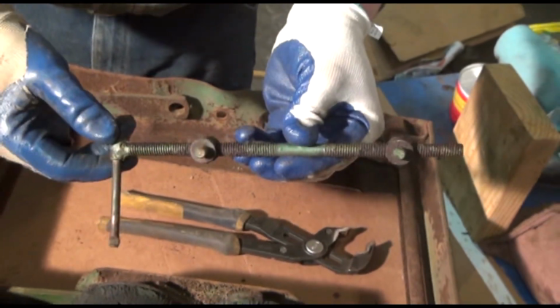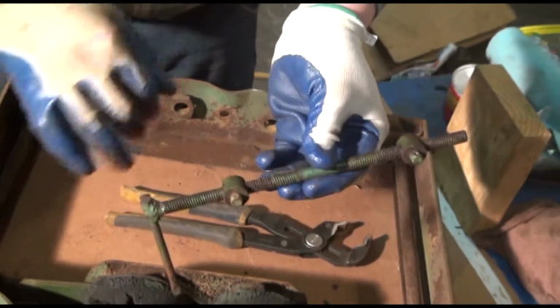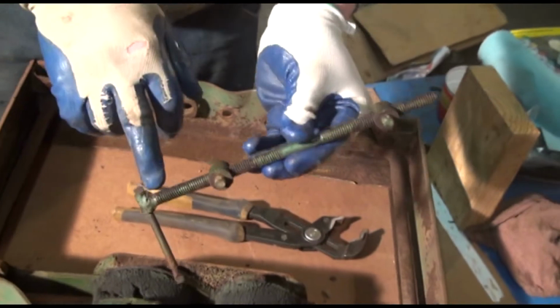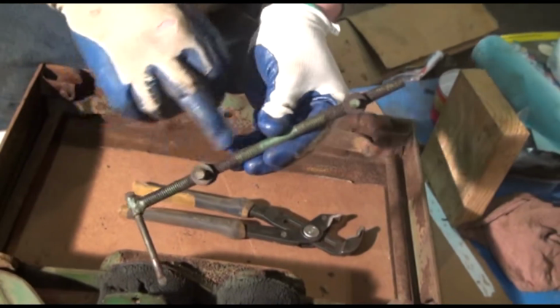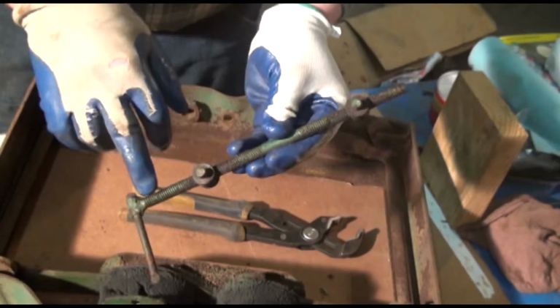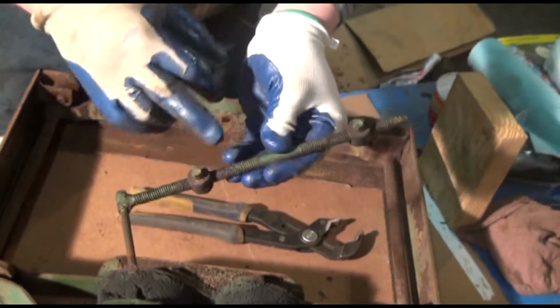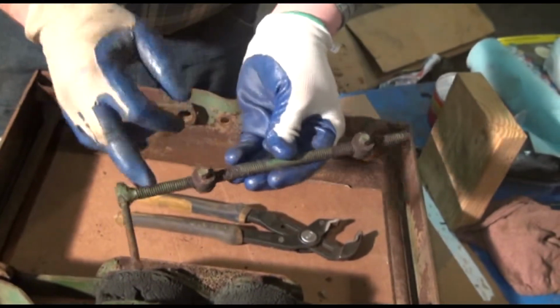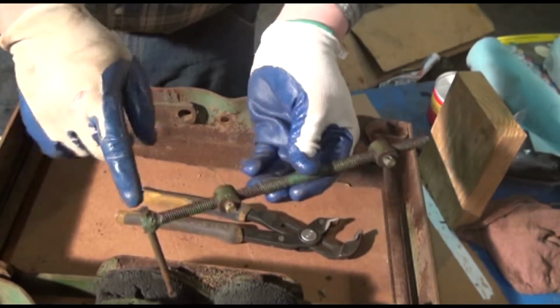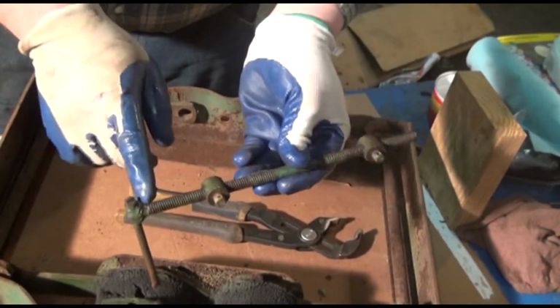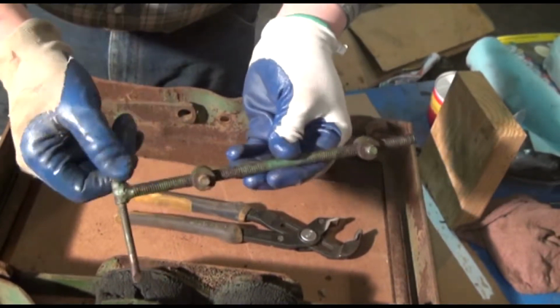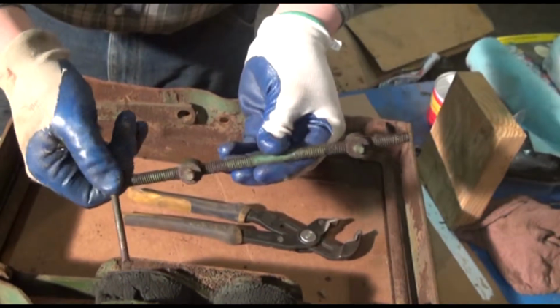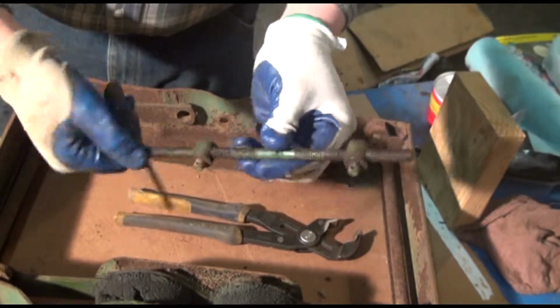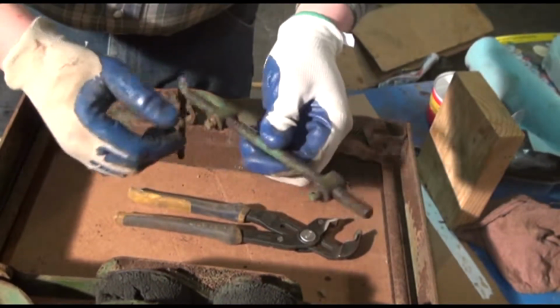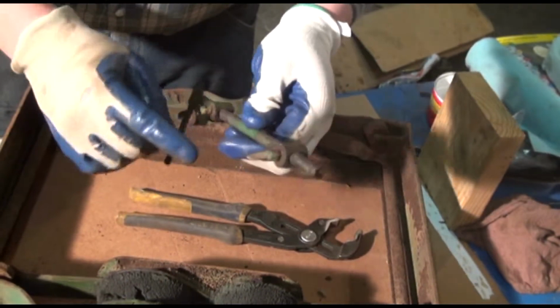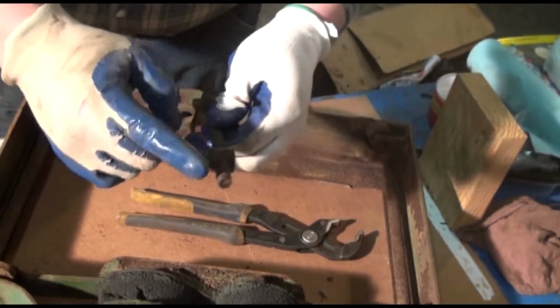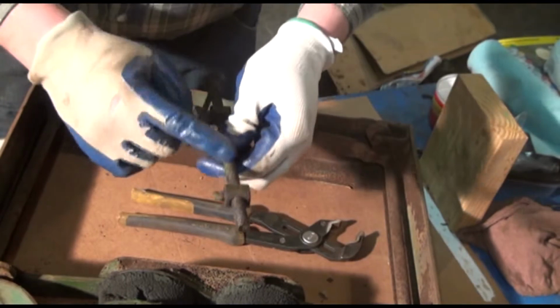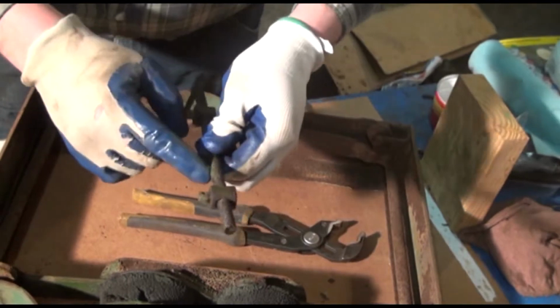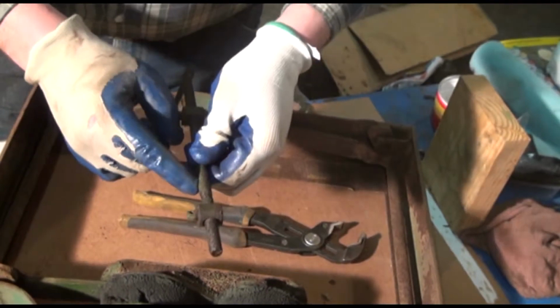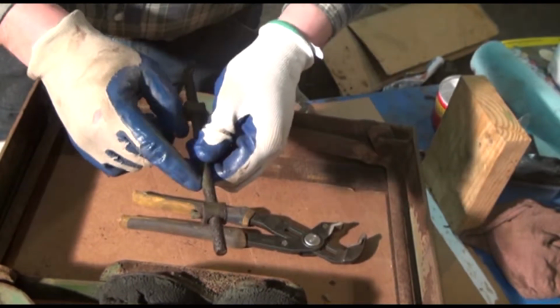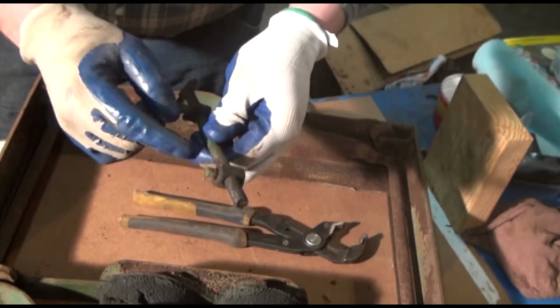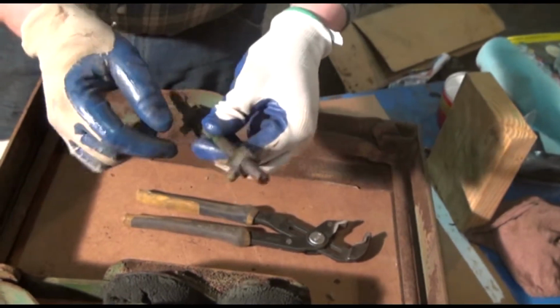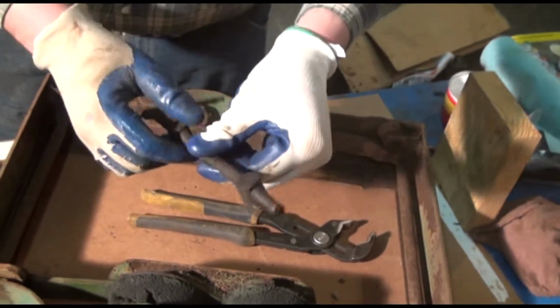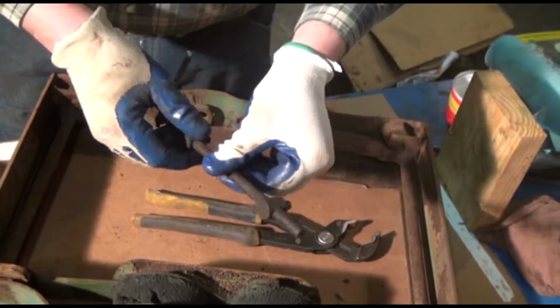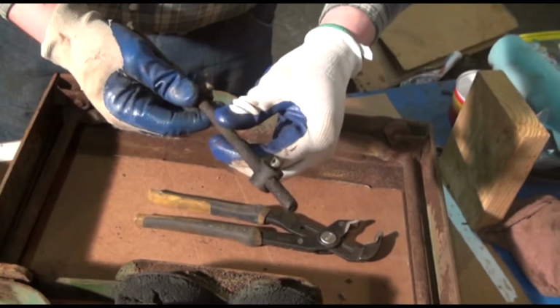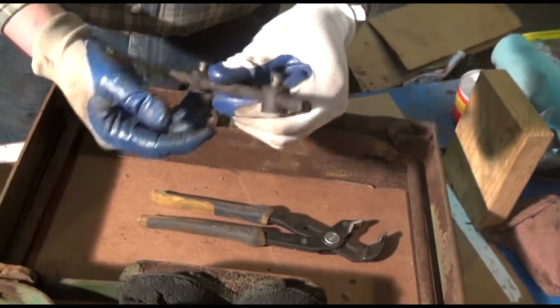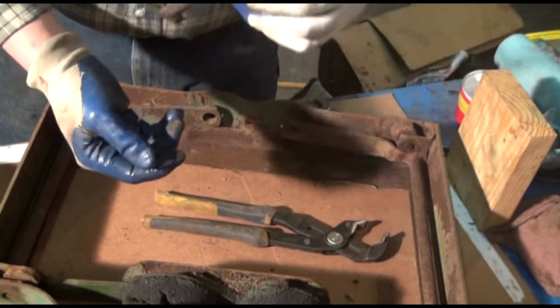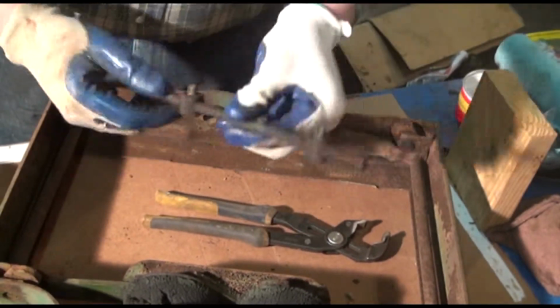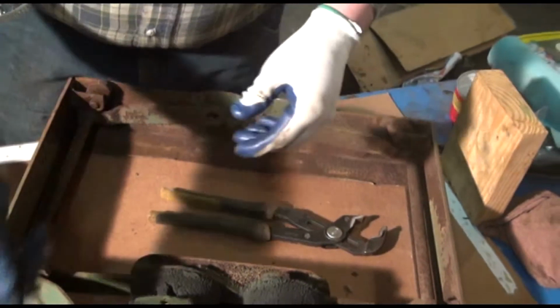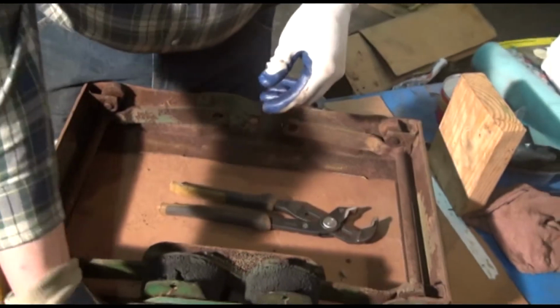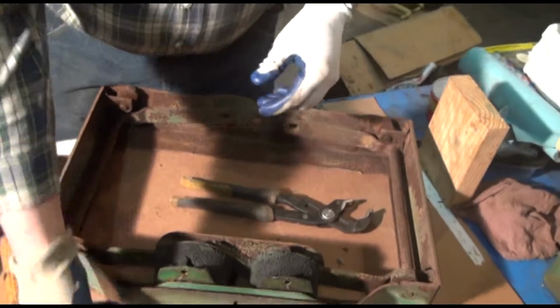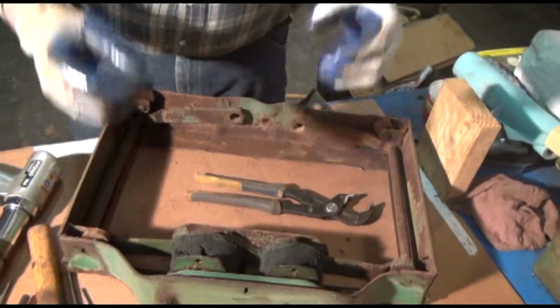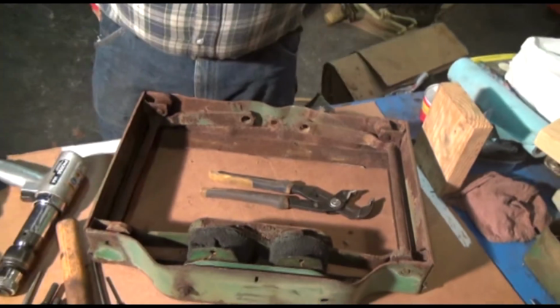The bad thing about an end like this is you can't clean the threads up because this is welded to the end, and this is left-handed threads. I don't know about you, but I don't know too many guys that have left-handed dies. So, we've got that off.